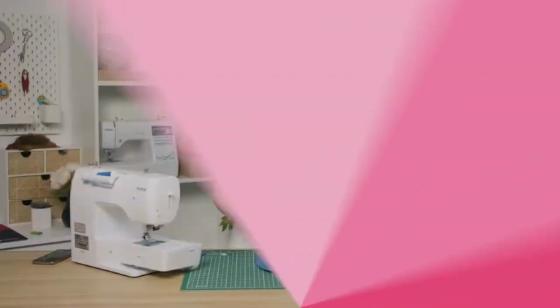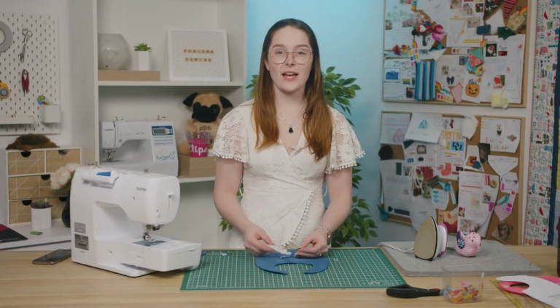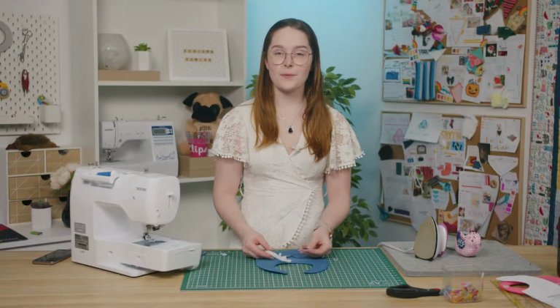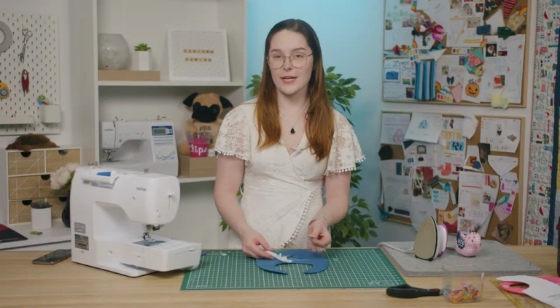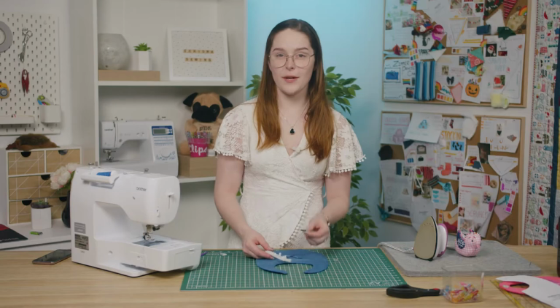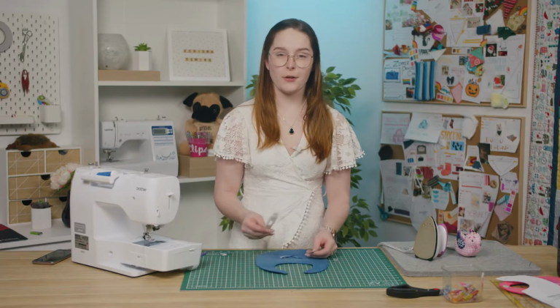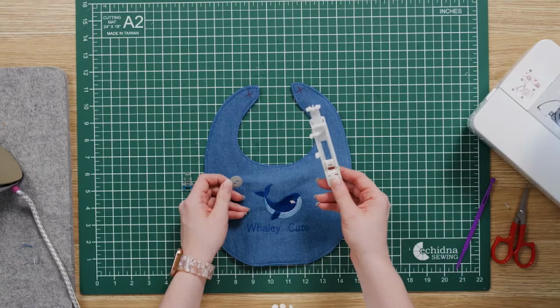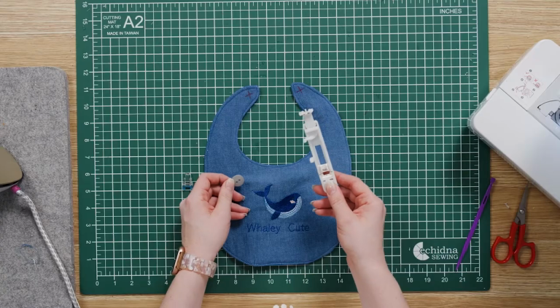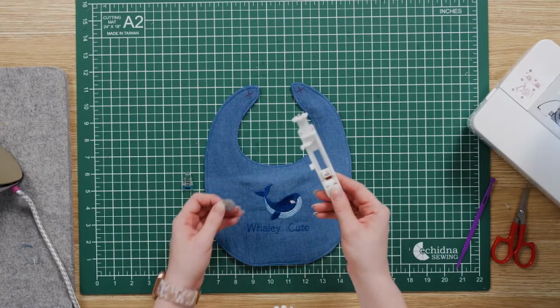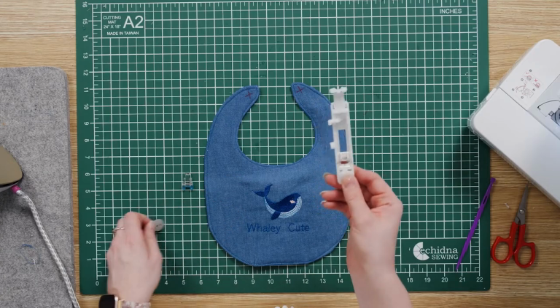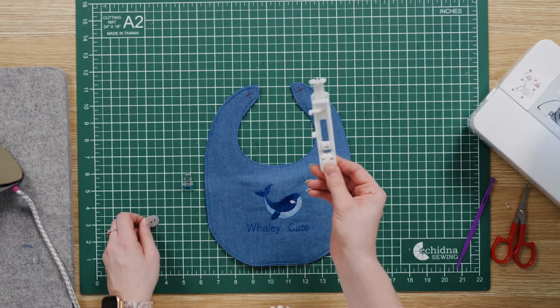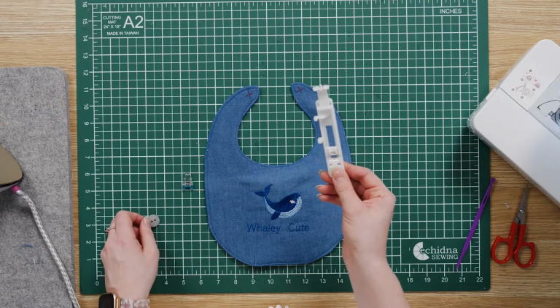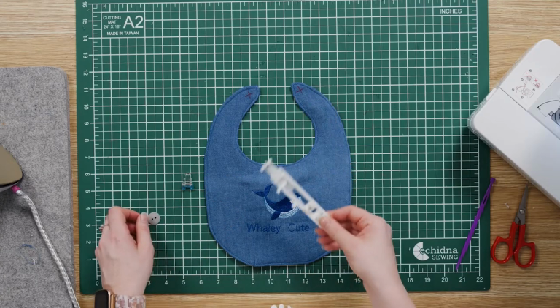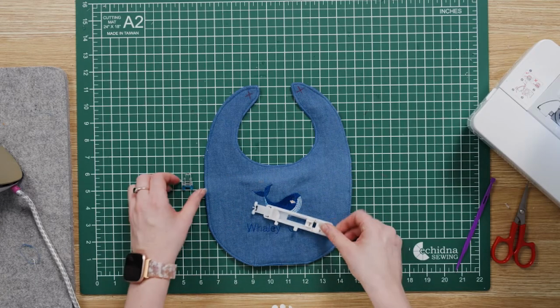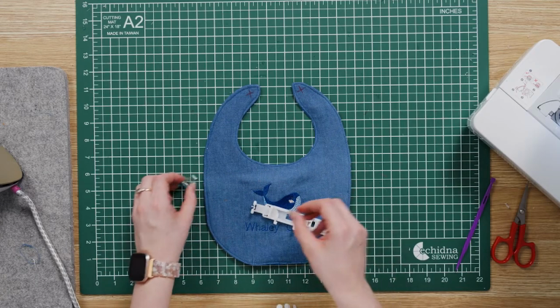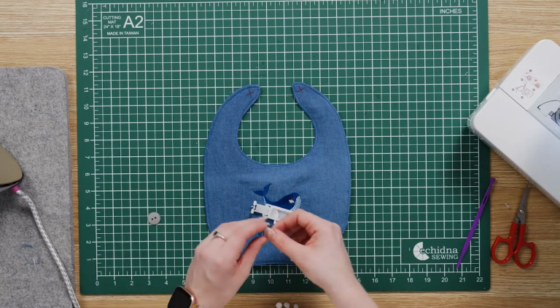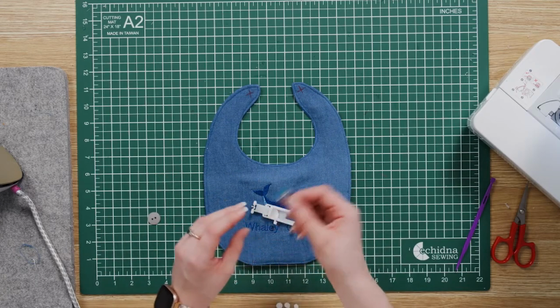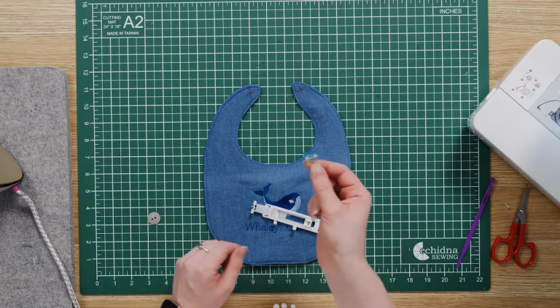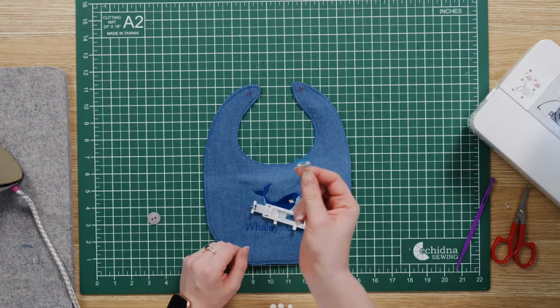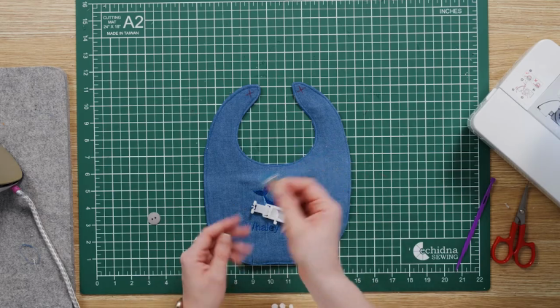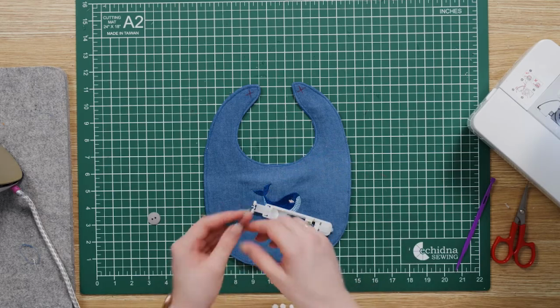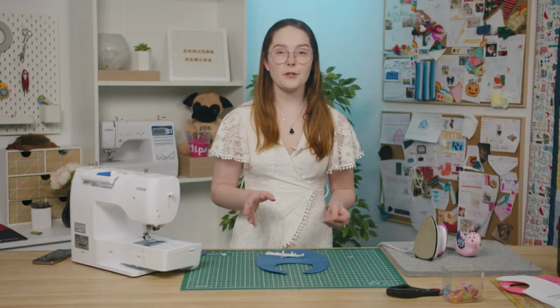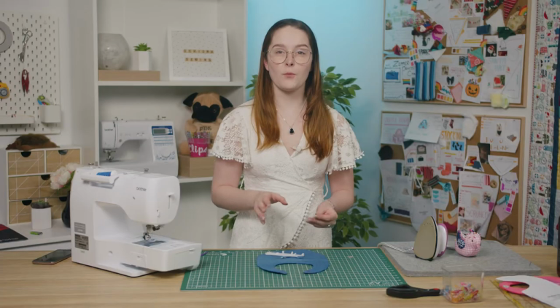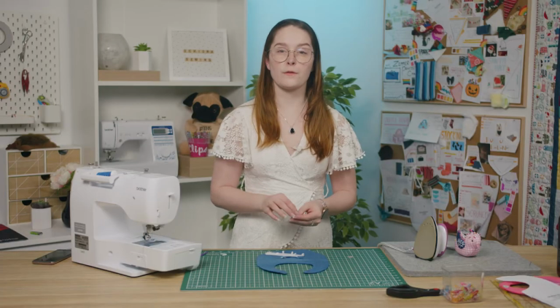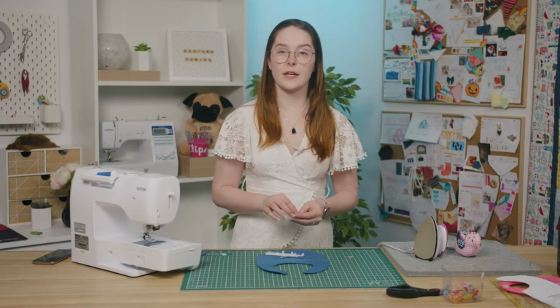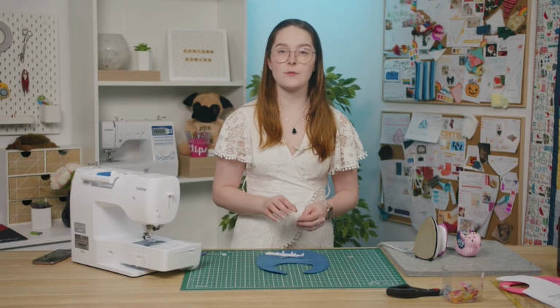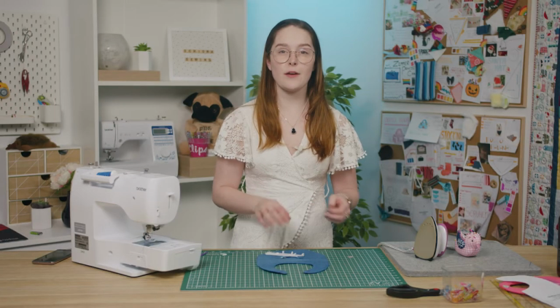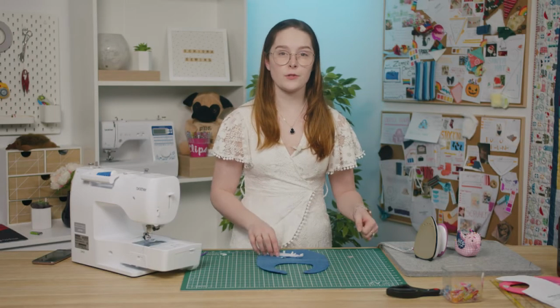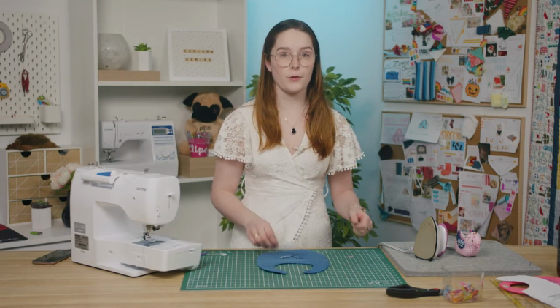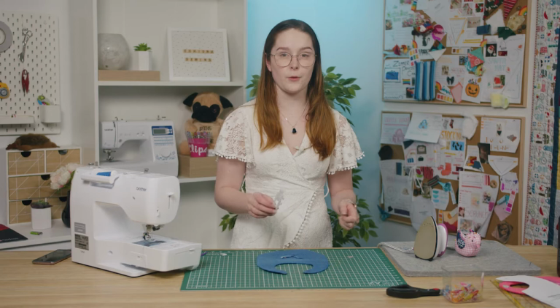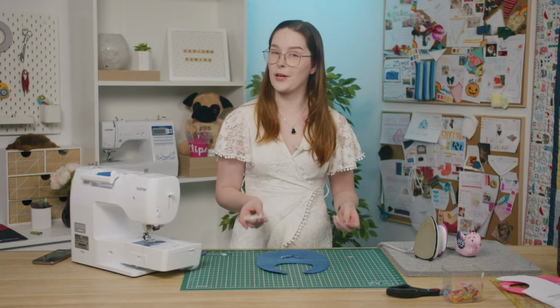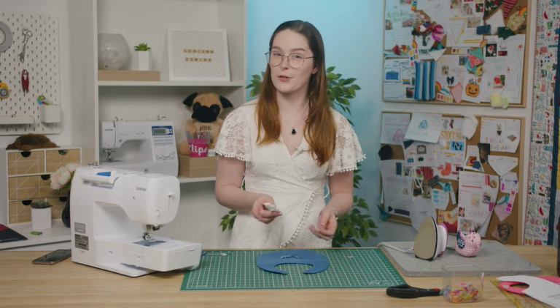Now the last step is to attach the button and create our buttonhole. I'm going to start by creating the buttonhole and then I'm going to attach the button with the button sewing foot. If you need help with either of these techniques, we do have videos on both of these topics you can refer to.